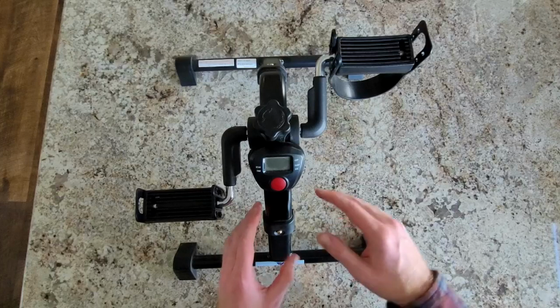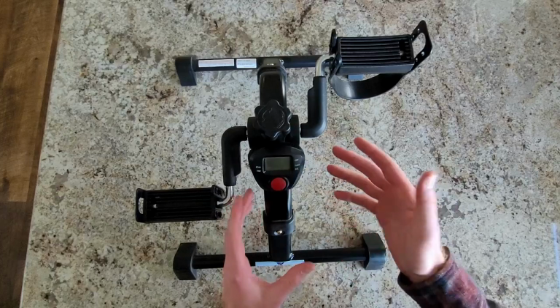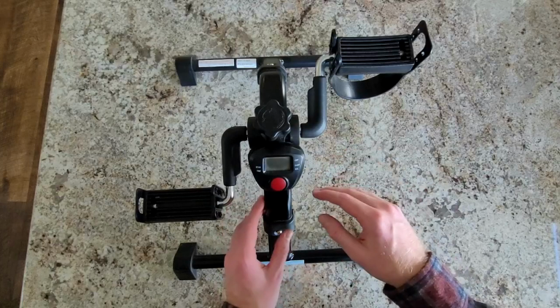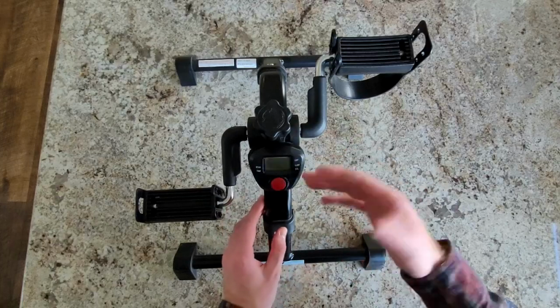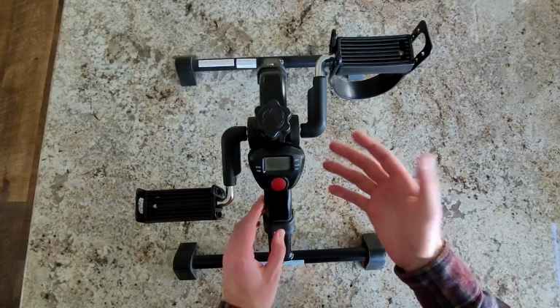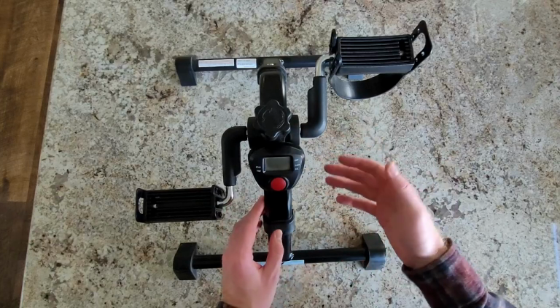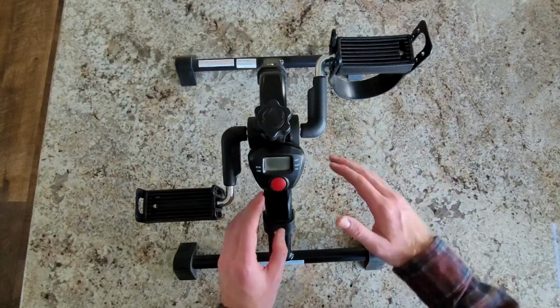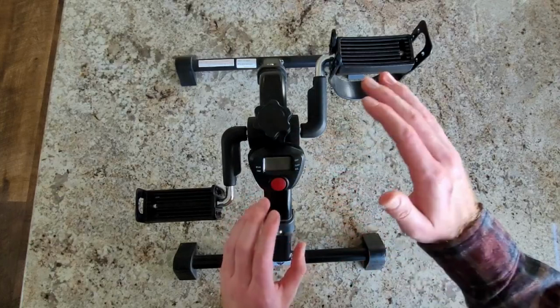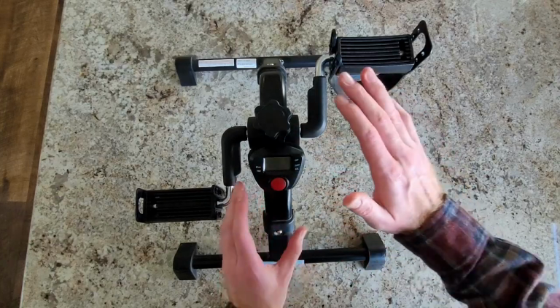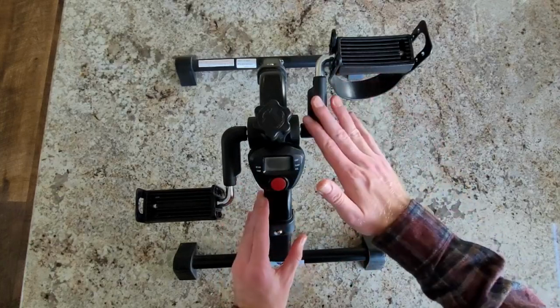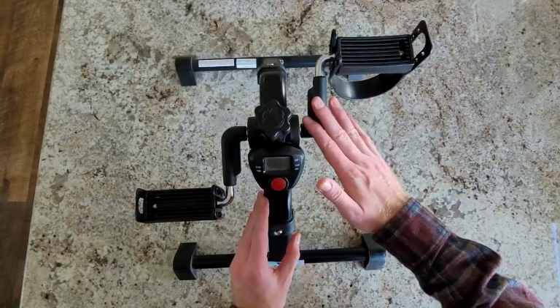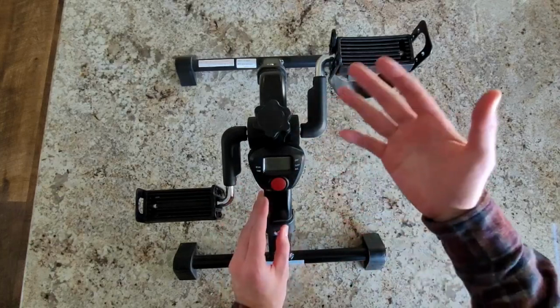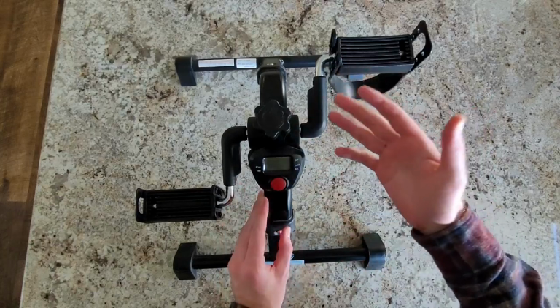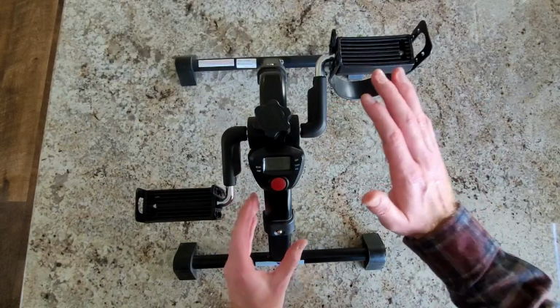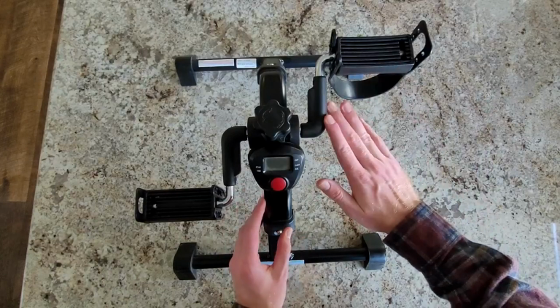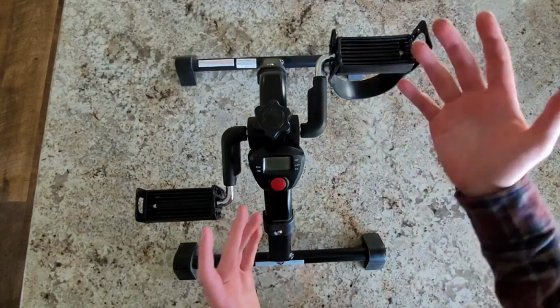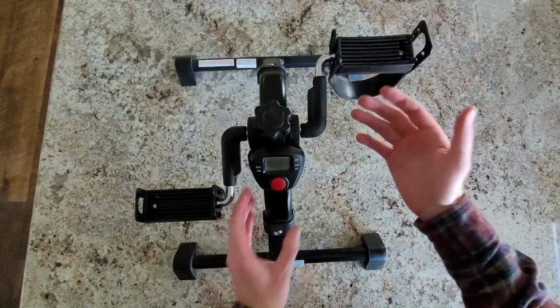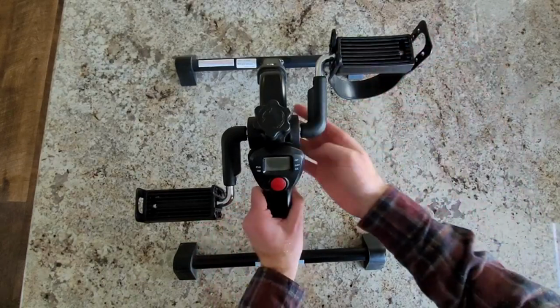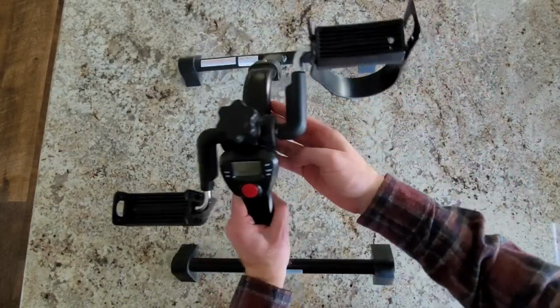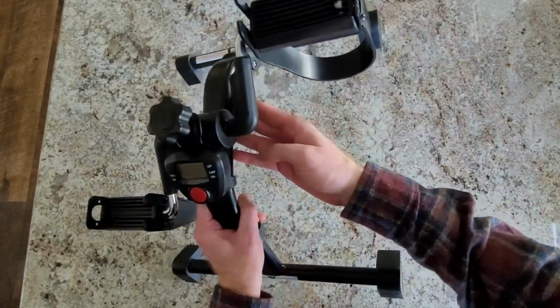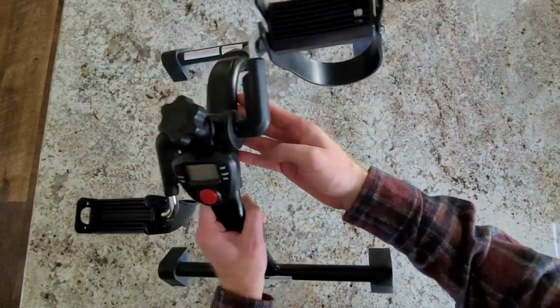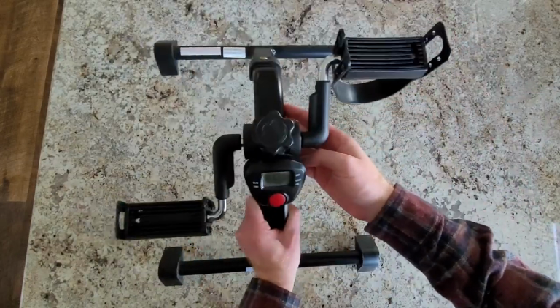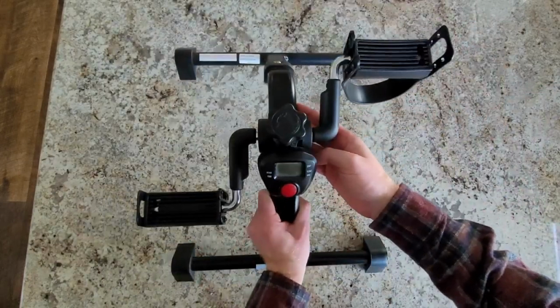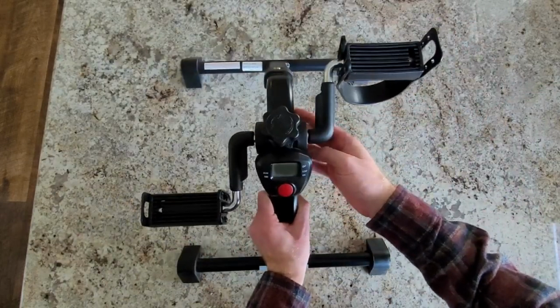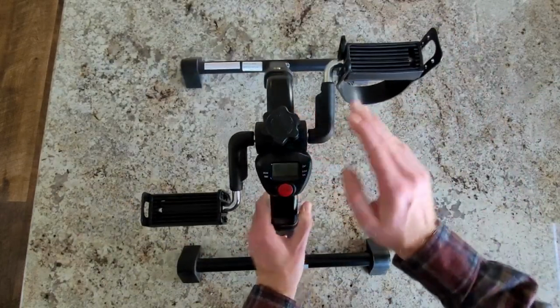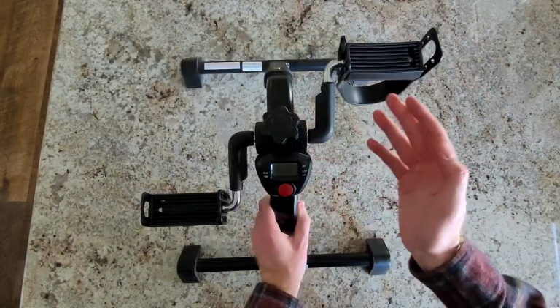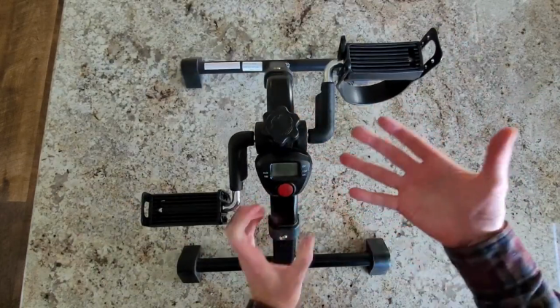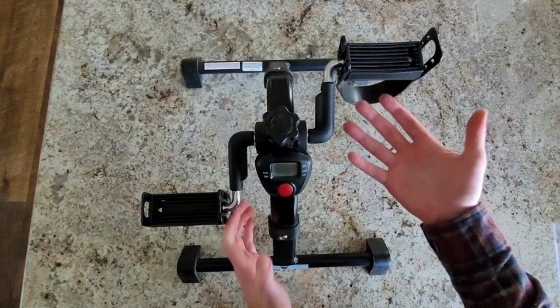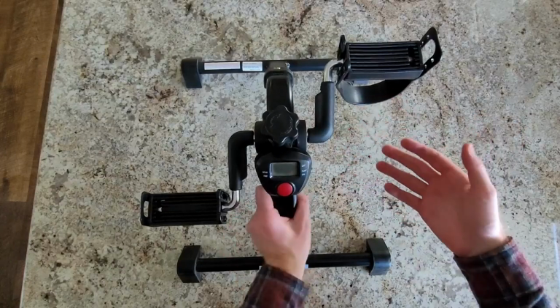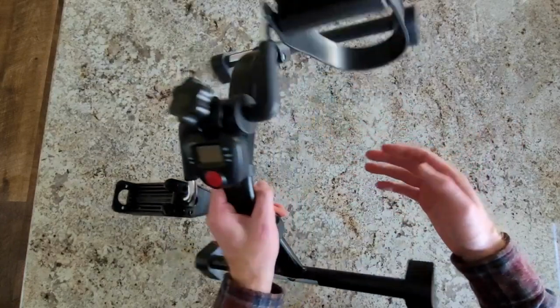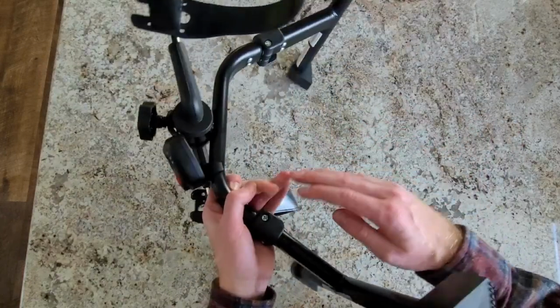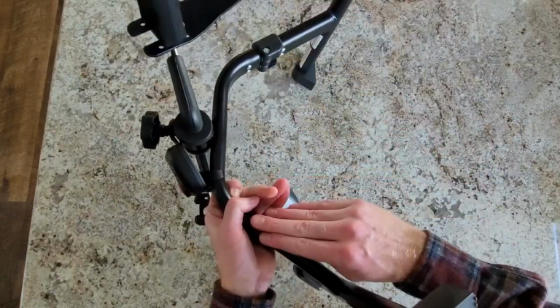Hey, it's Philip, and I'm going to be talking about and telling you all about this pedal machine, how it works. Starting off, this is it — a good size. It's not too big, and it can fold in as well, so it can be very compact if you need to travel anywhere.